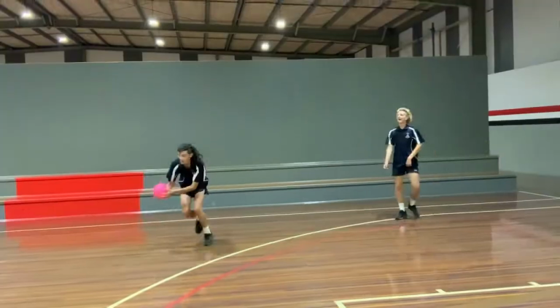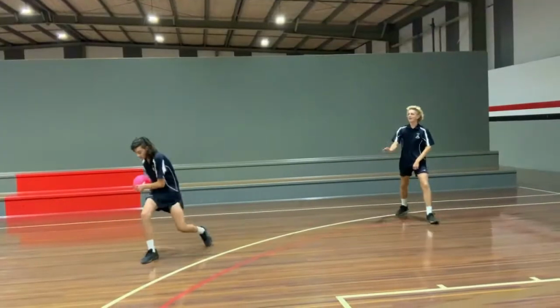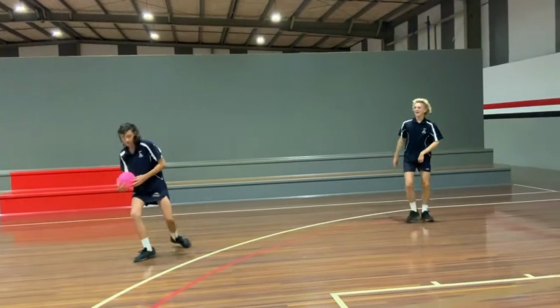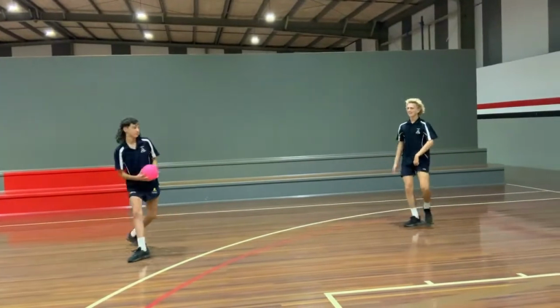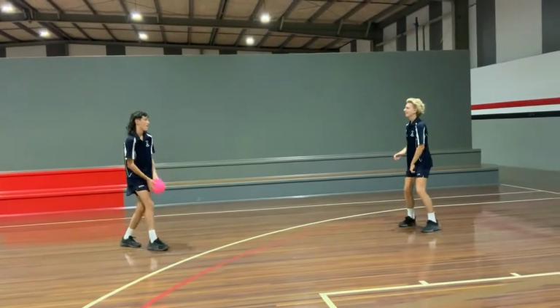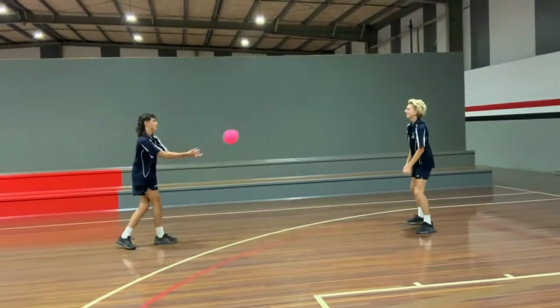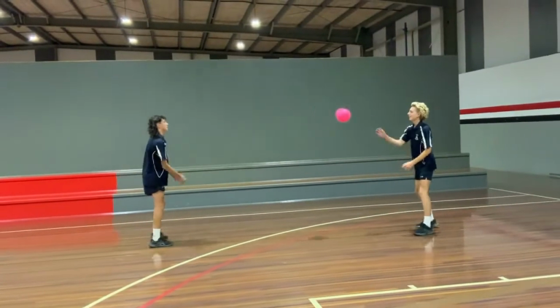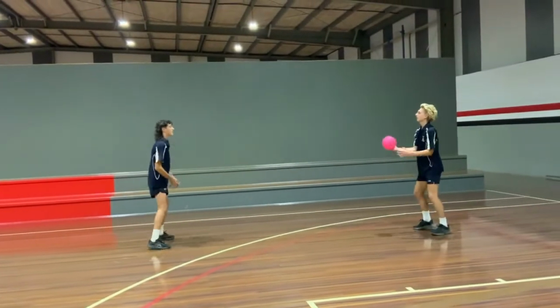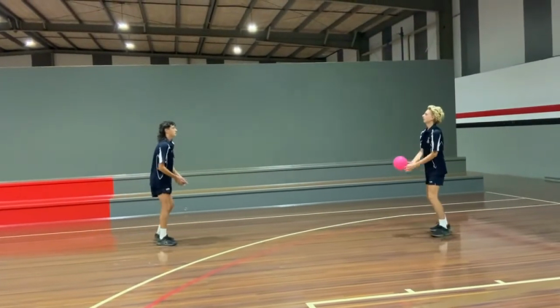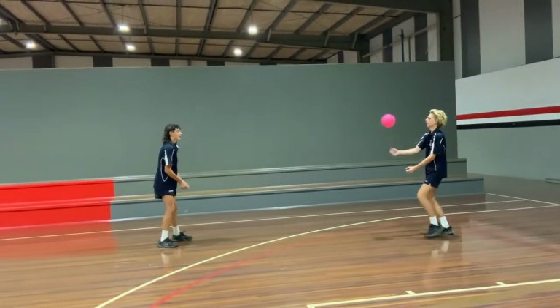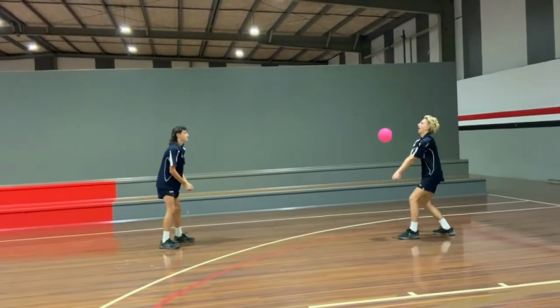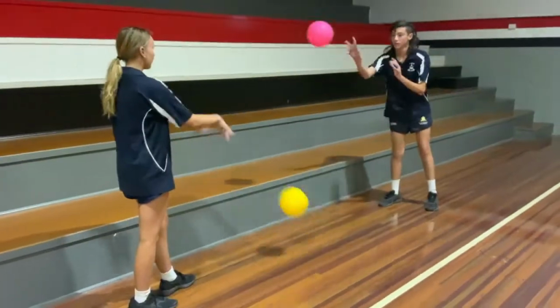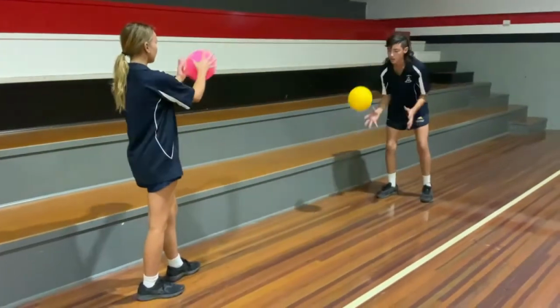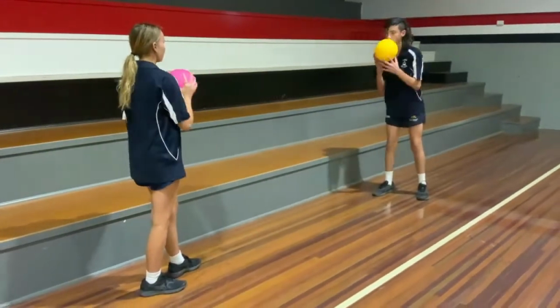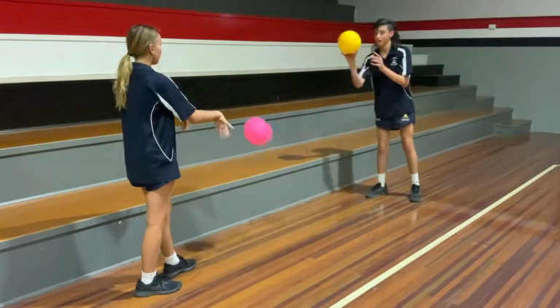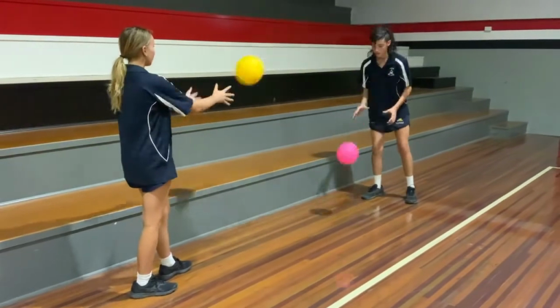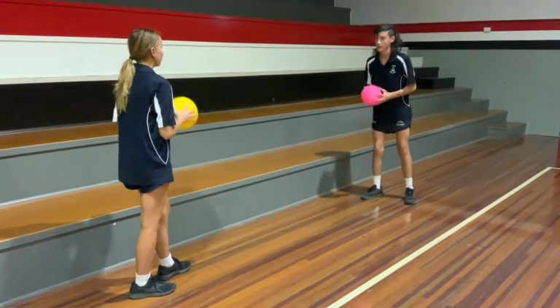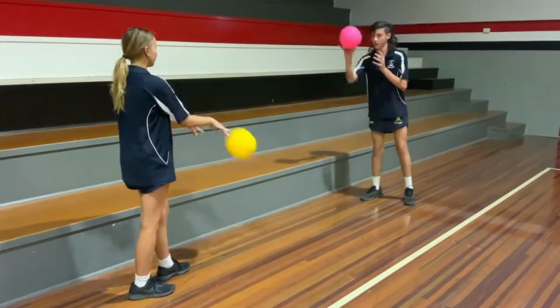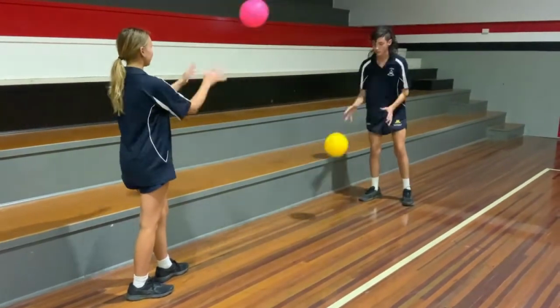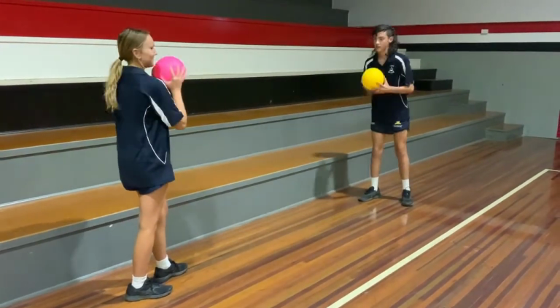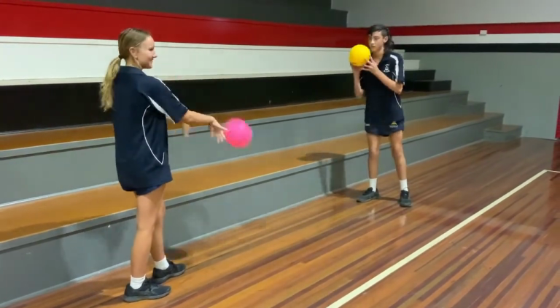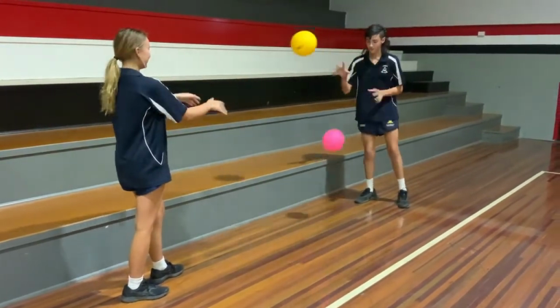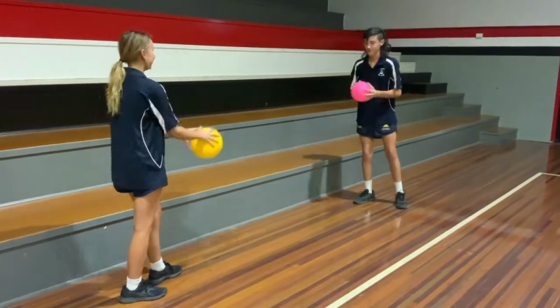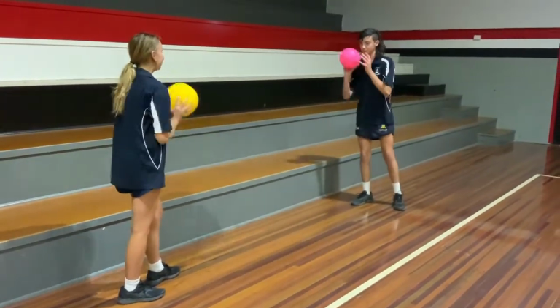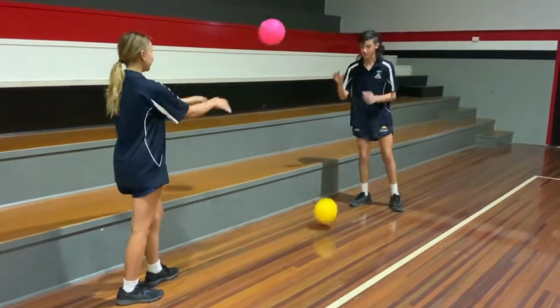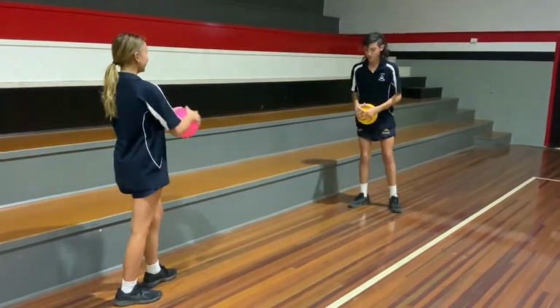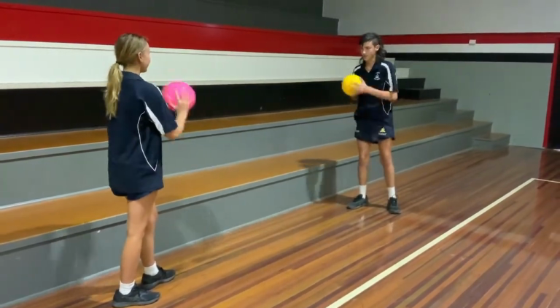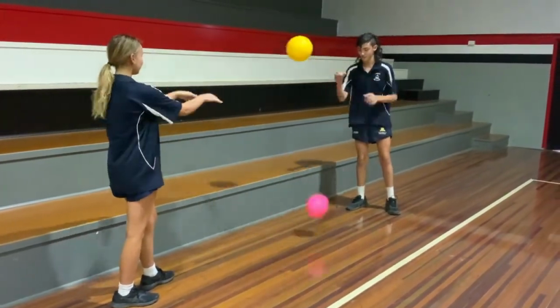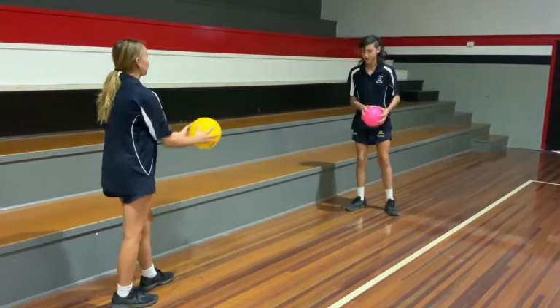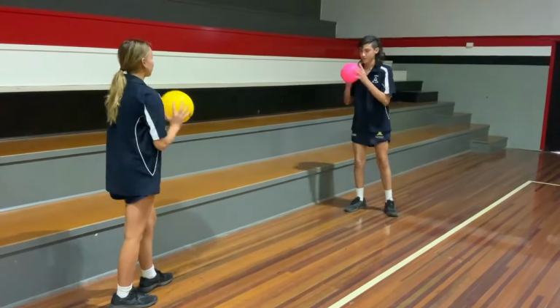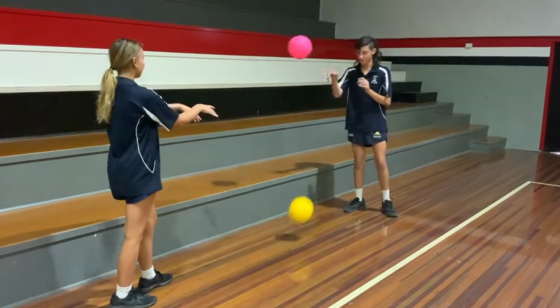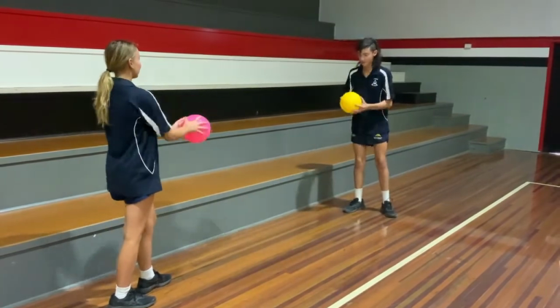It is also recommended to provide students with options during physical education lessons, such as throwing and catching activities if they don't want to engage in any of the dodgeball style games.